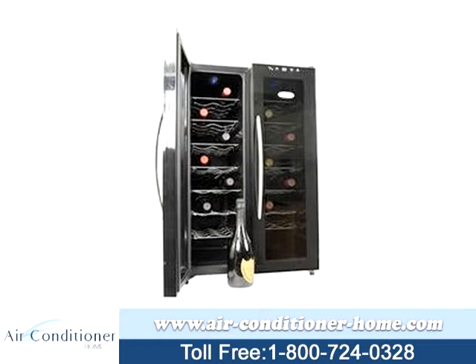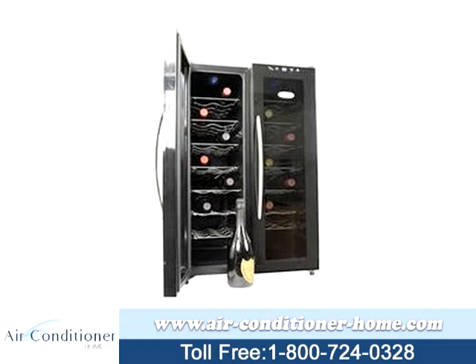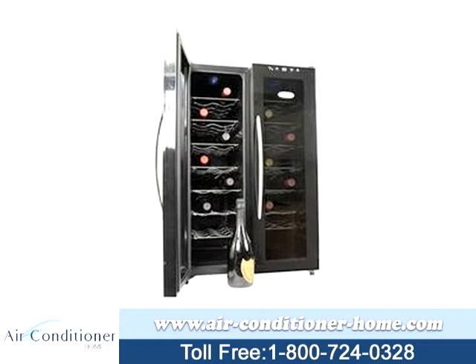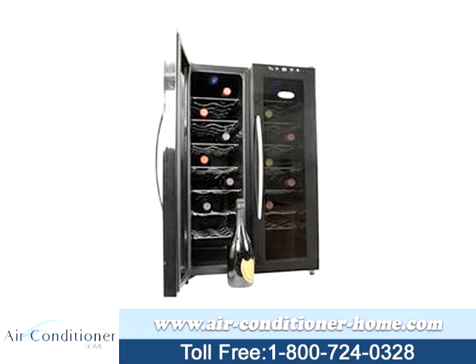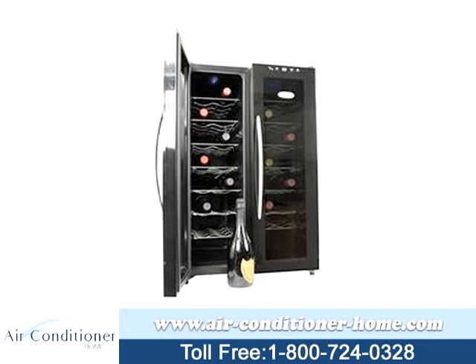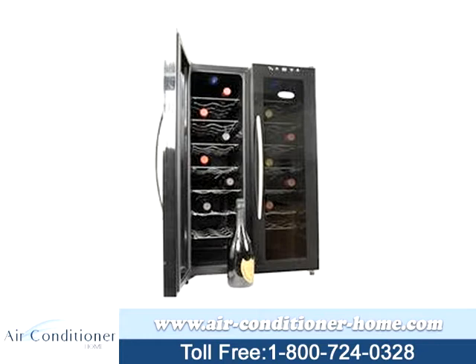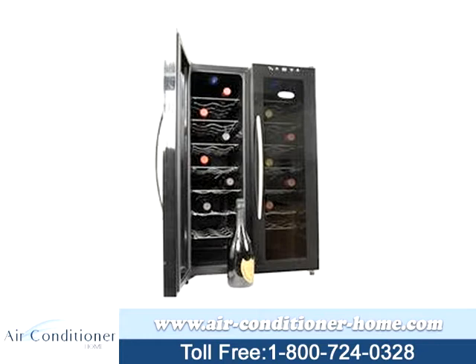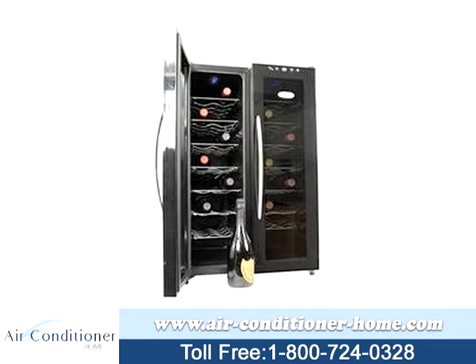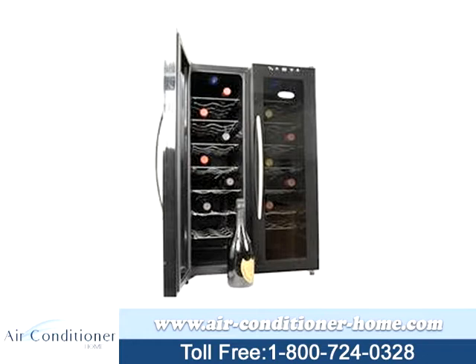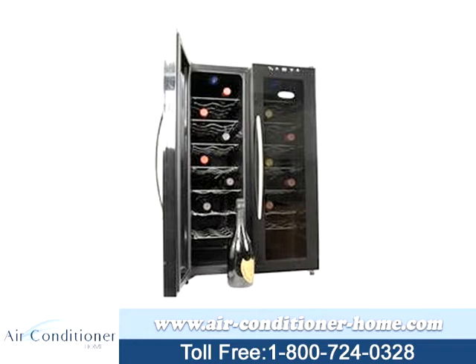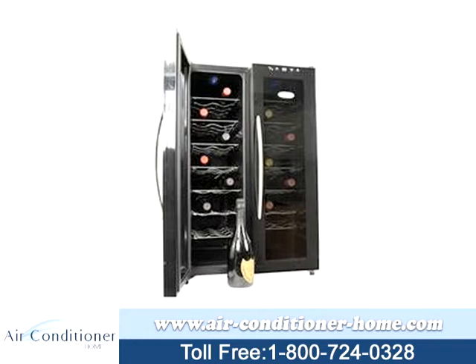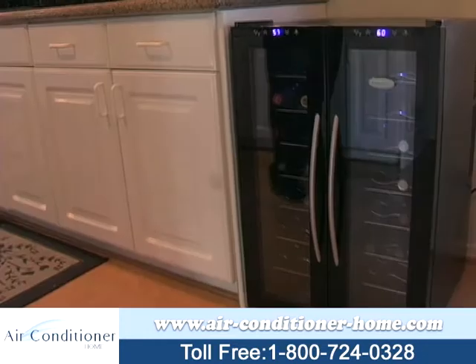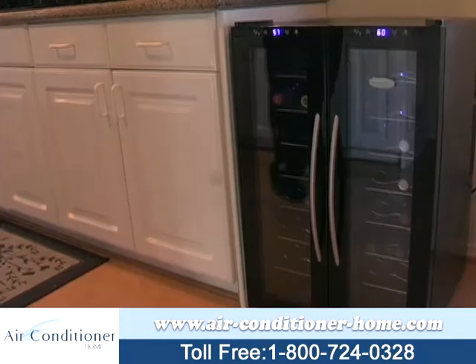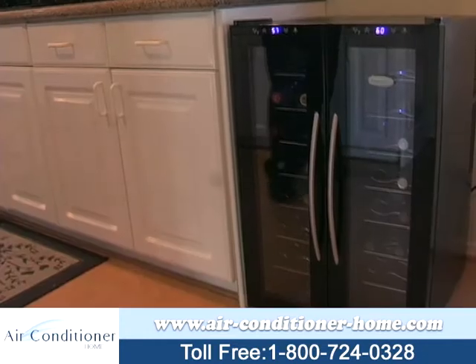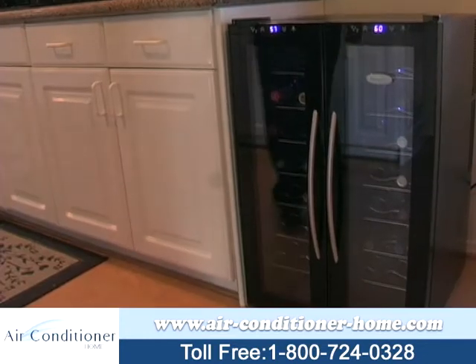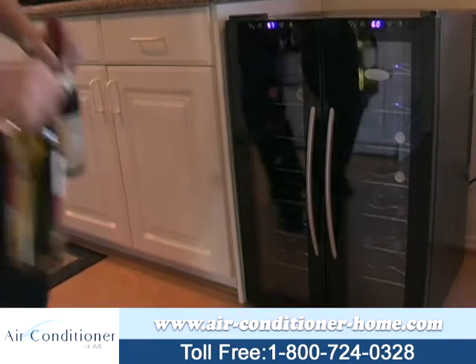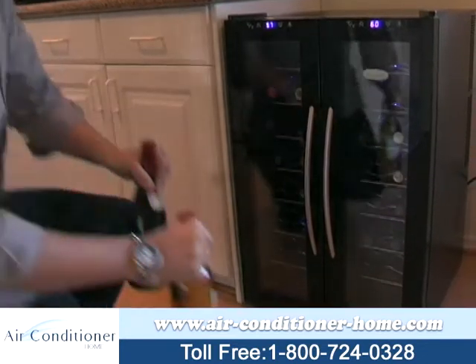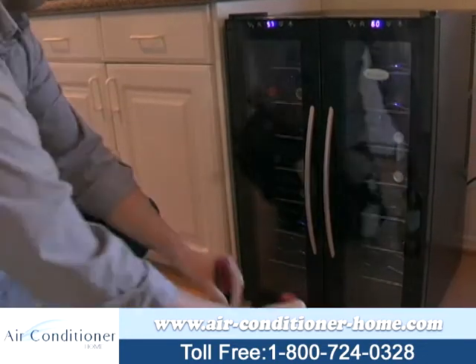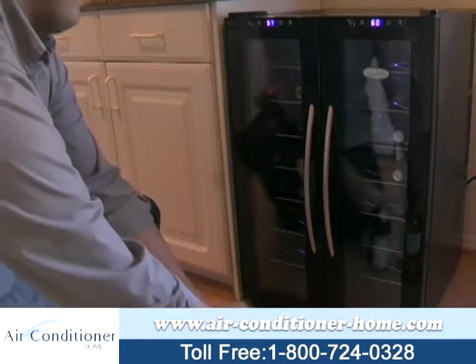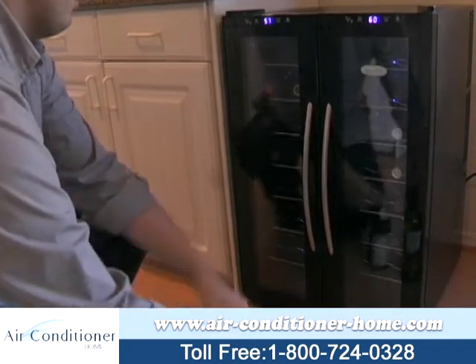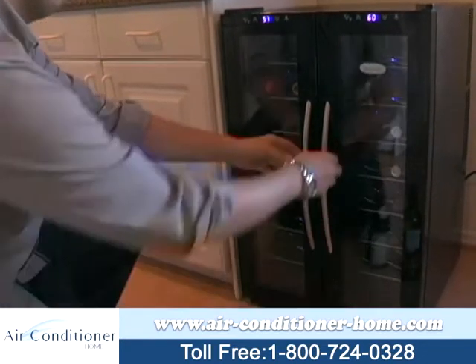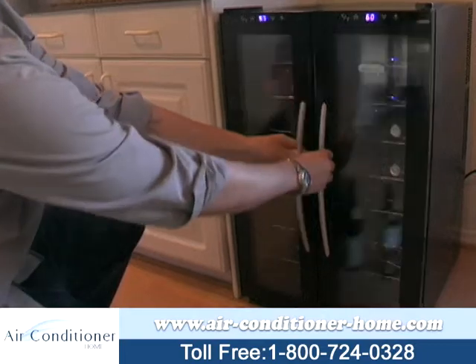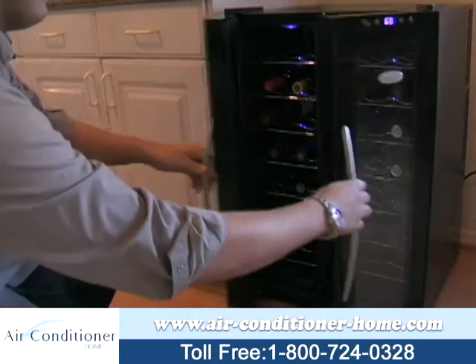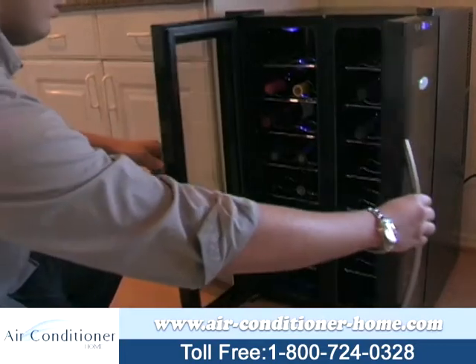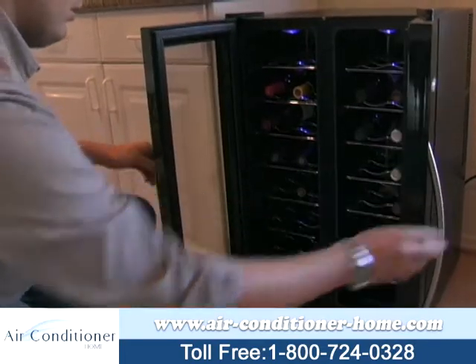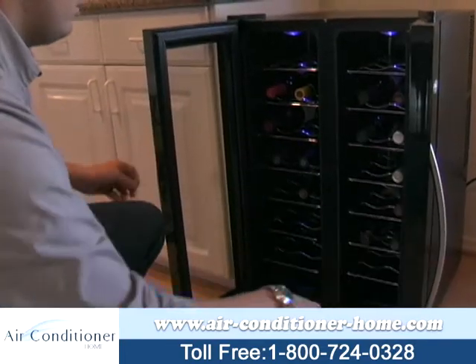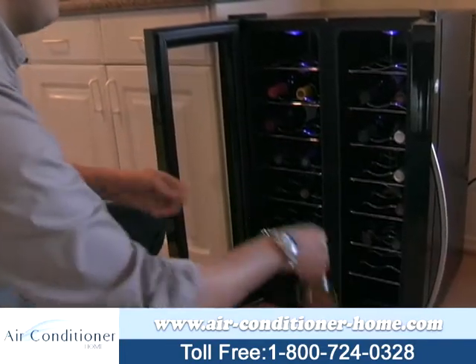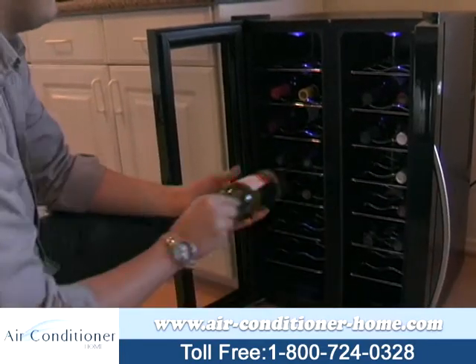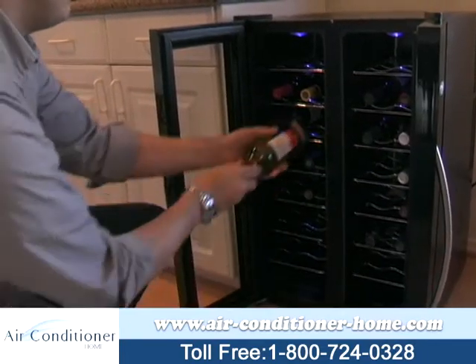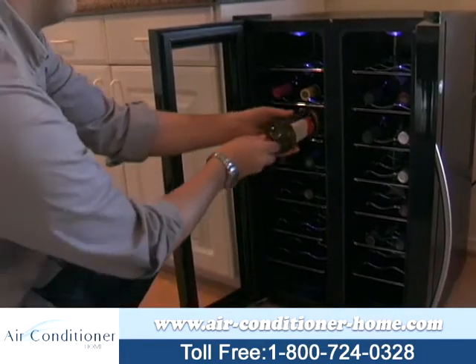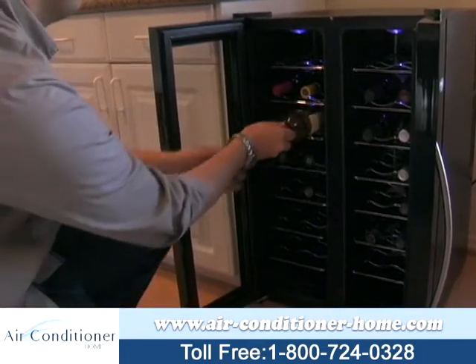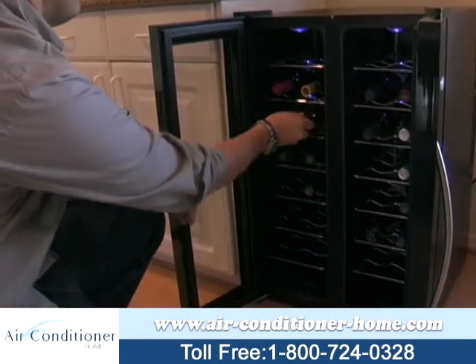All New Air wine coolers use user-friendly push-button digital controls. They have an effective range of 52 degrees Fahrenheit to 66 degrees Fahrenheit, and both have a gentle blue hue so you can adjust their temperatures even in the dark.